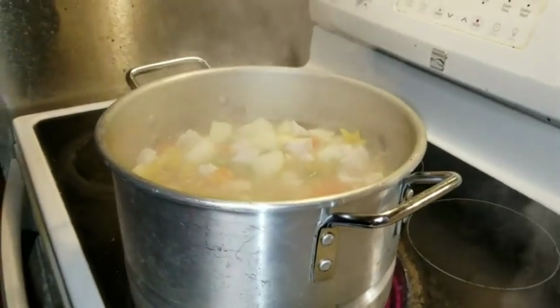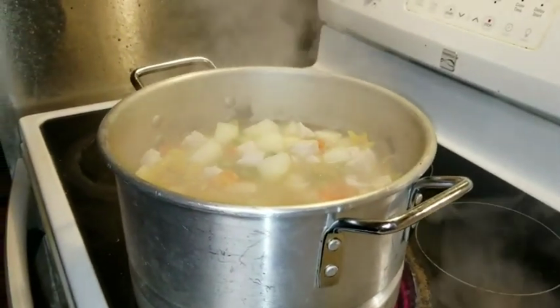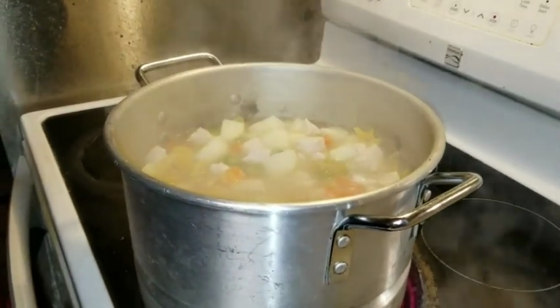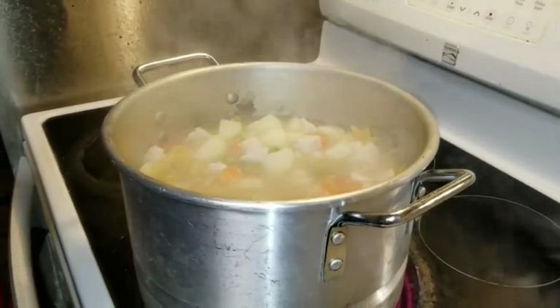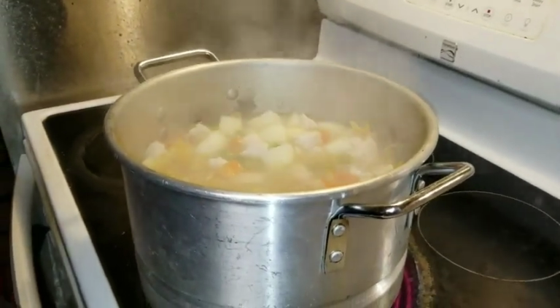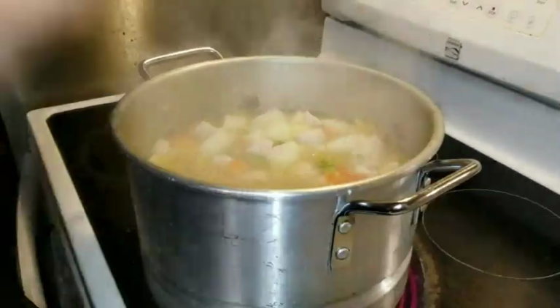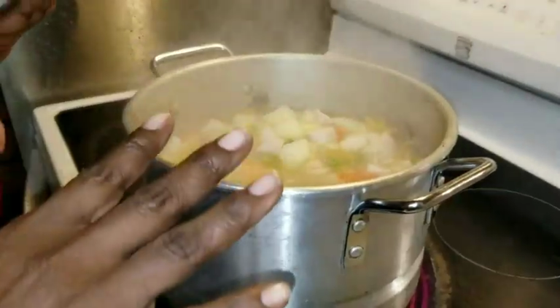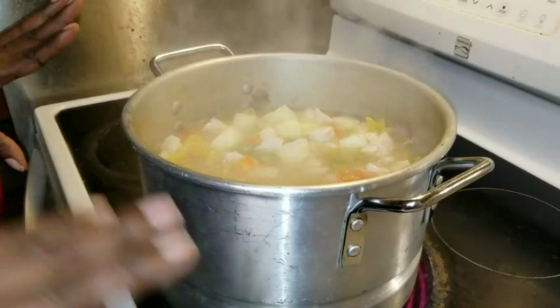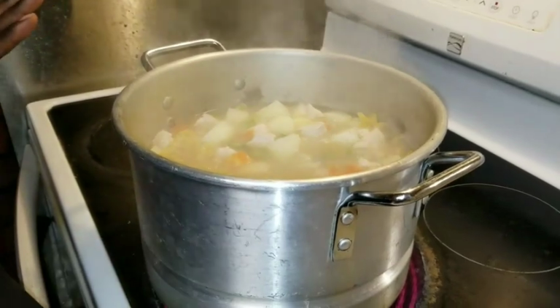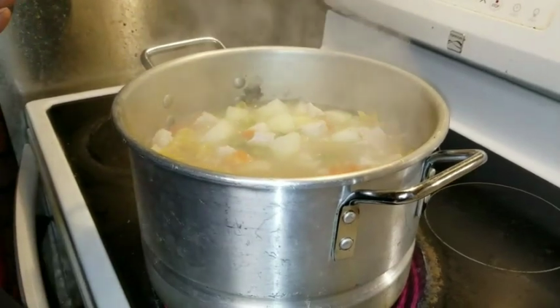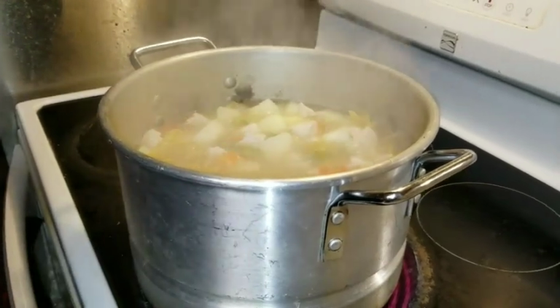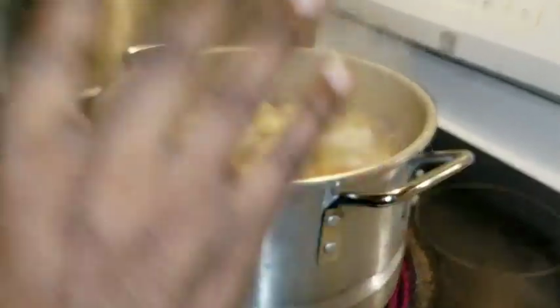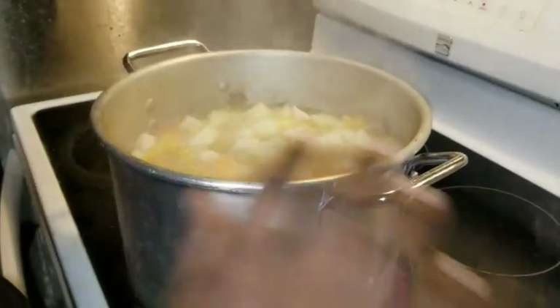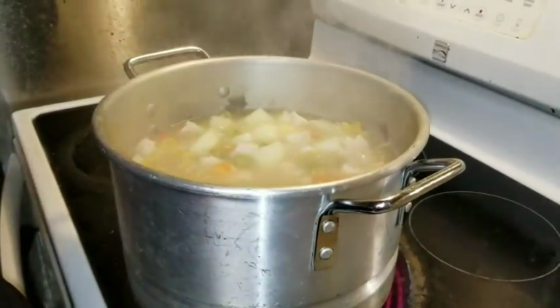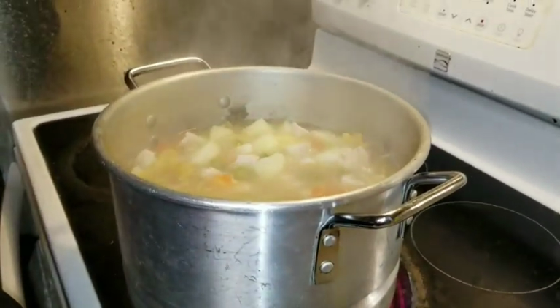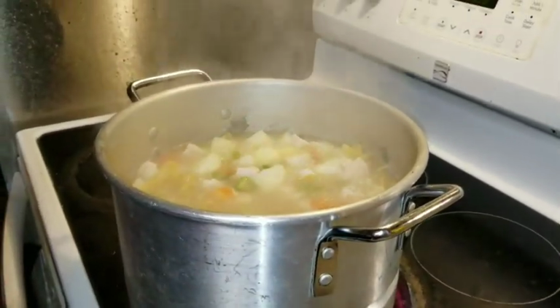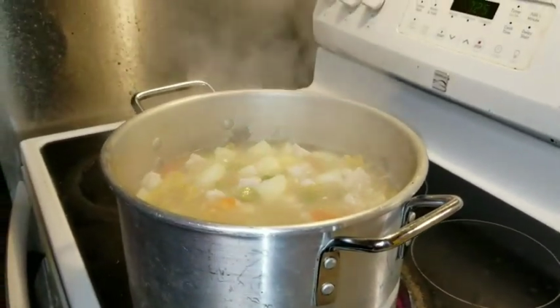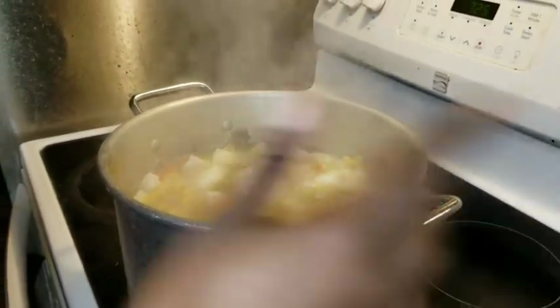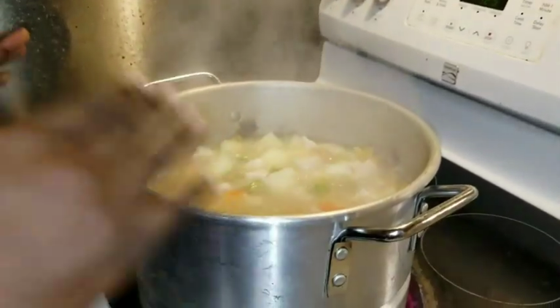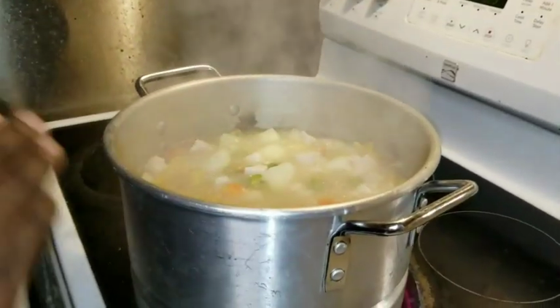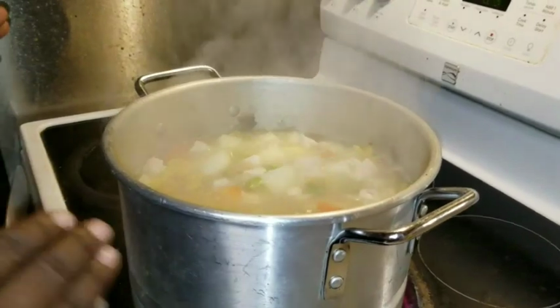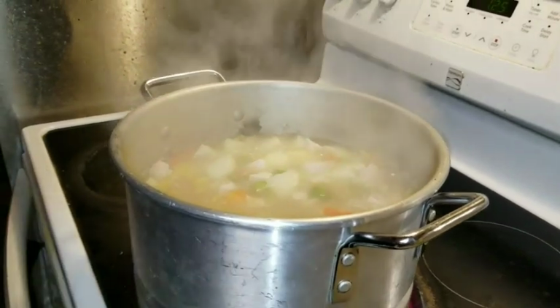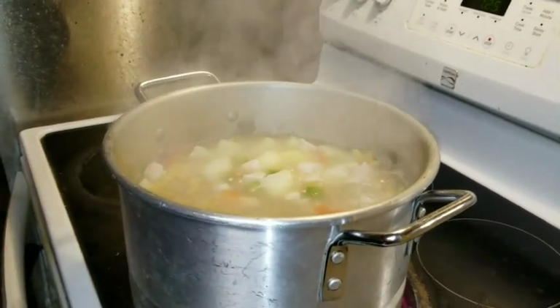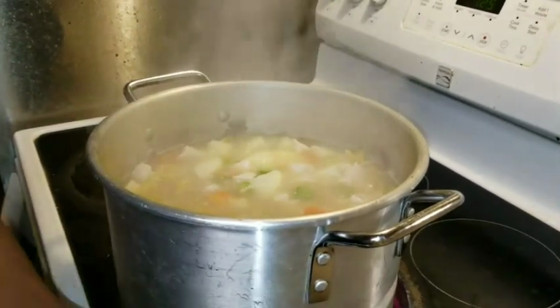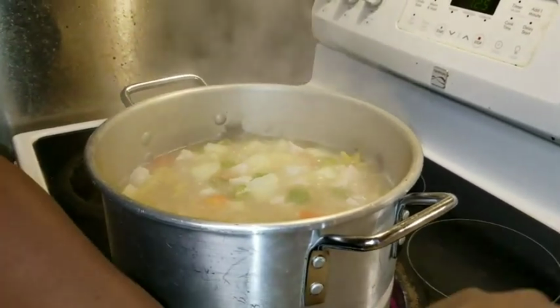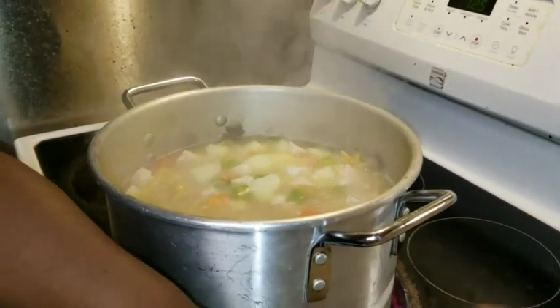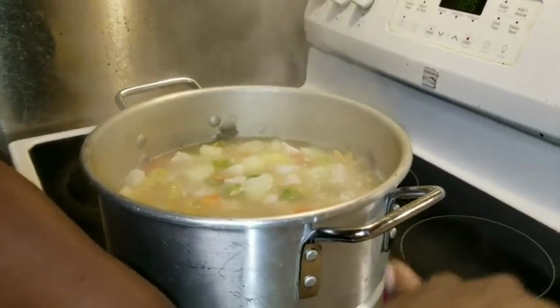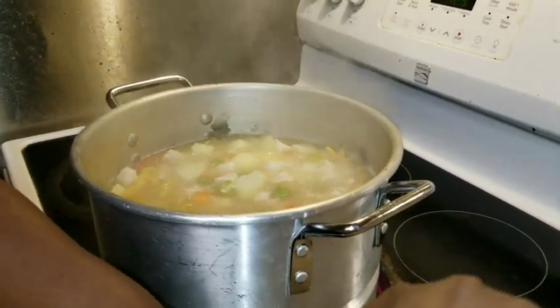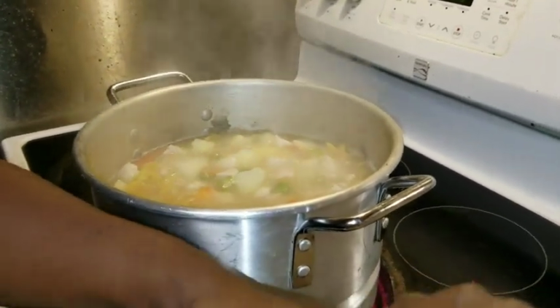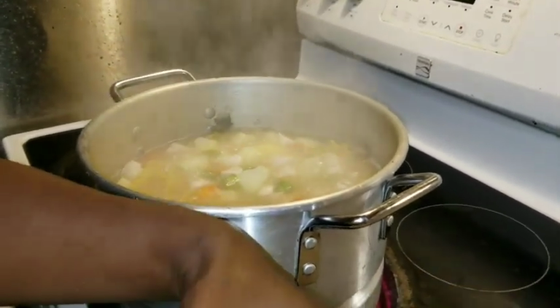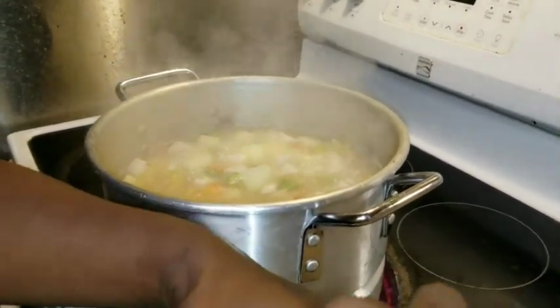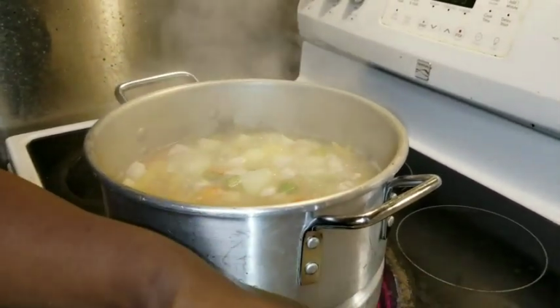I'm almost finished — I'm just gonna add some chicken broth and make the gravy a little bit thicker.